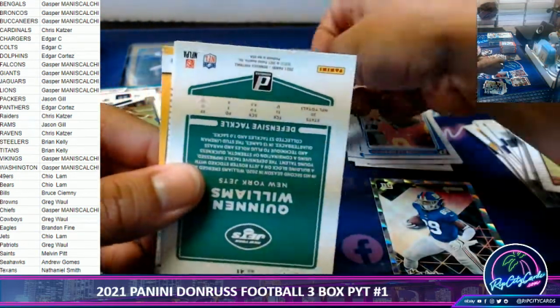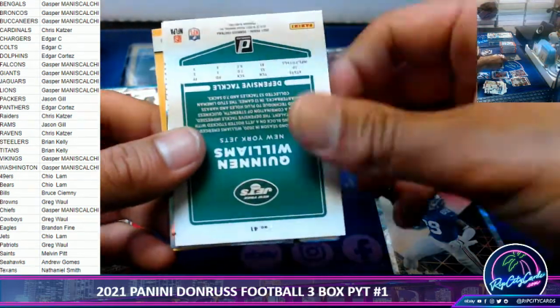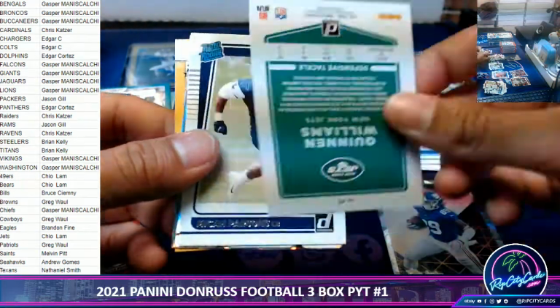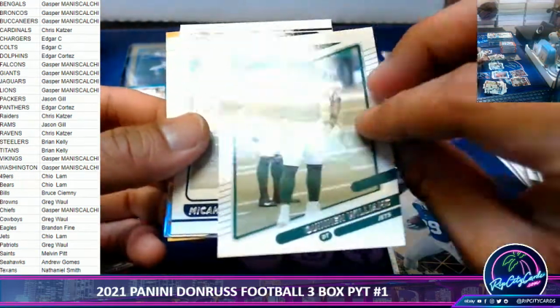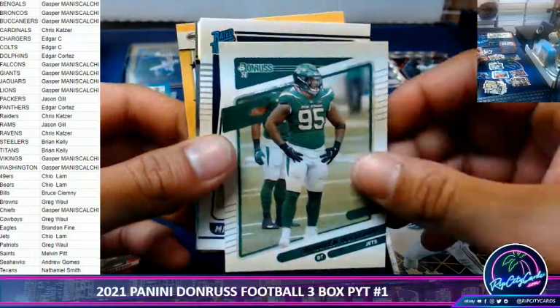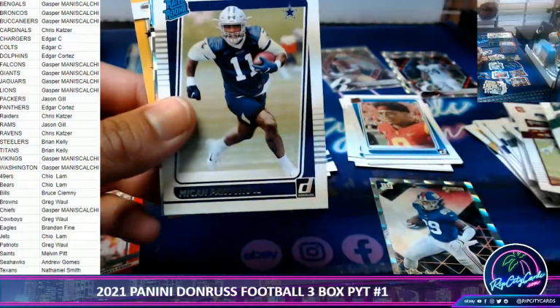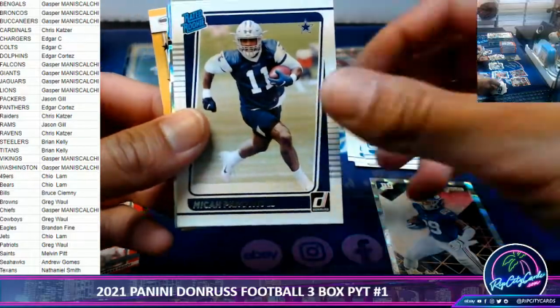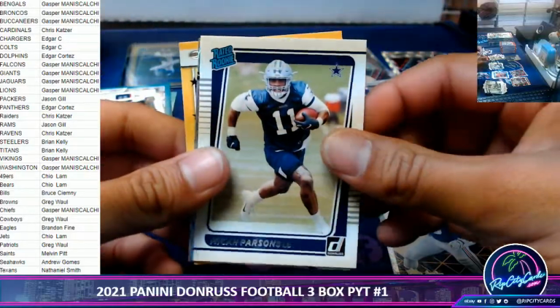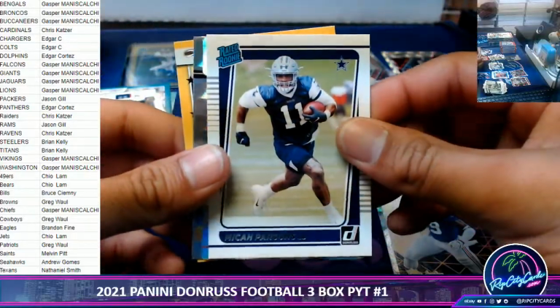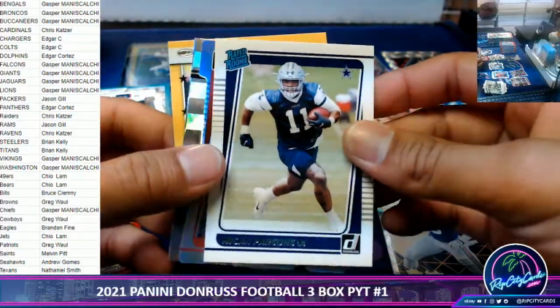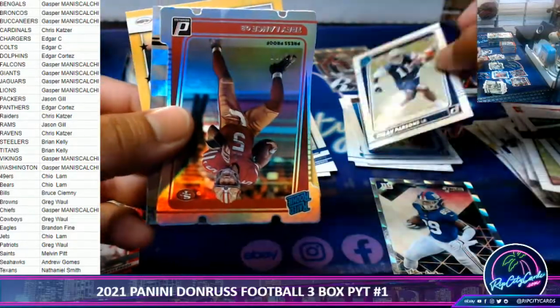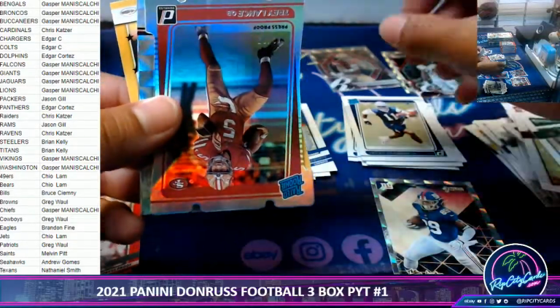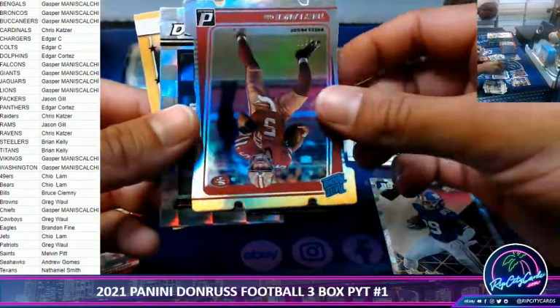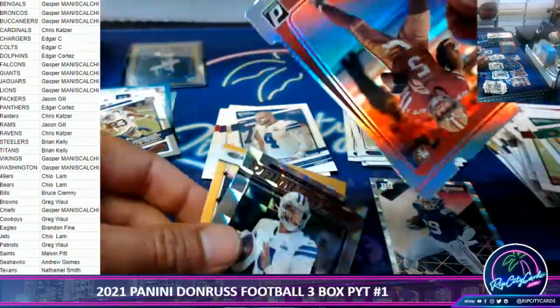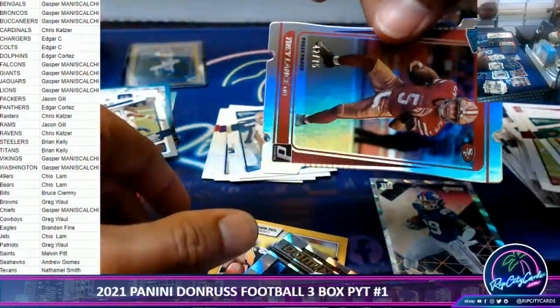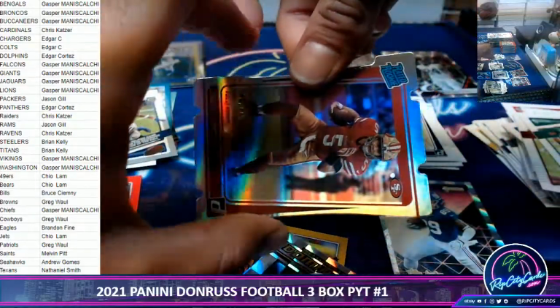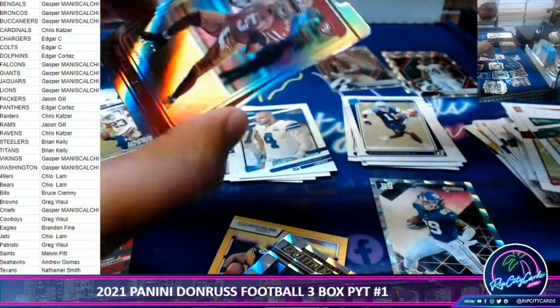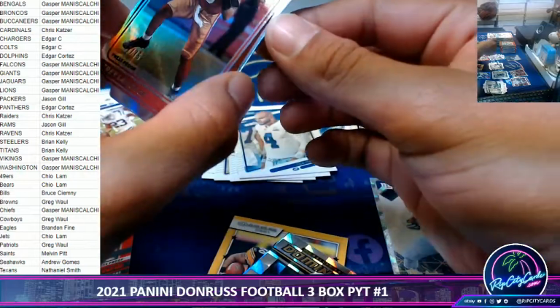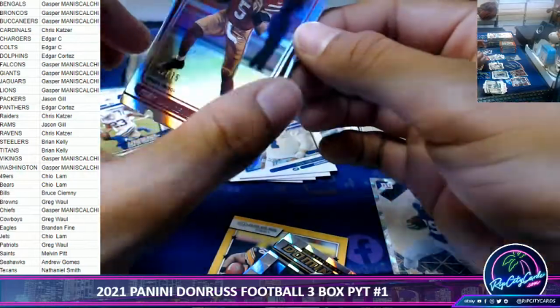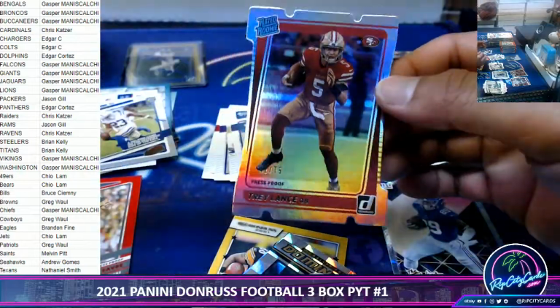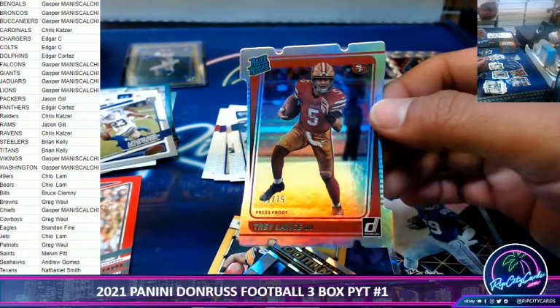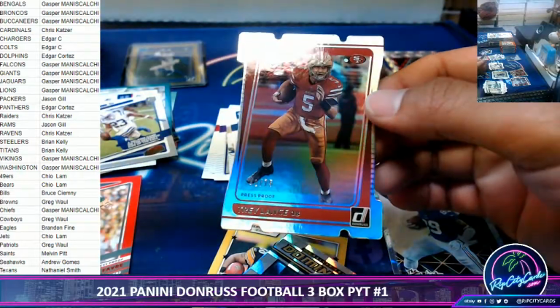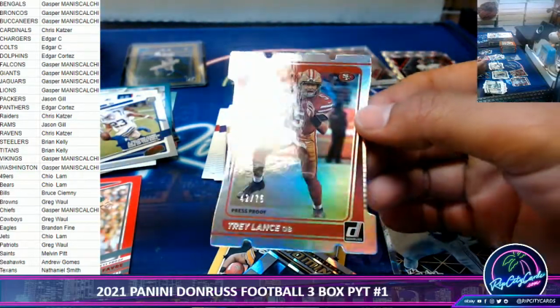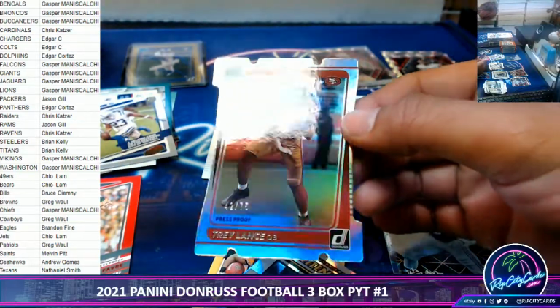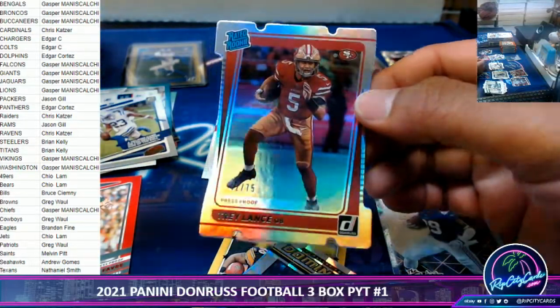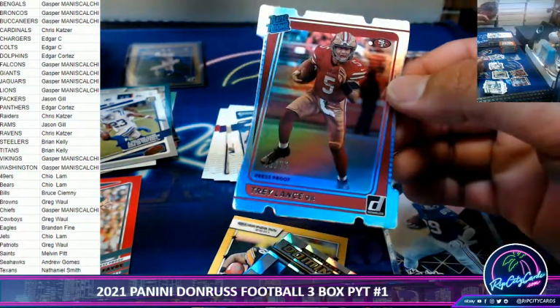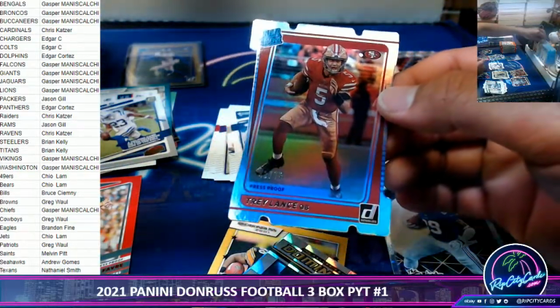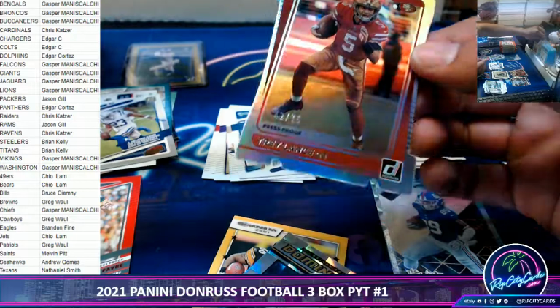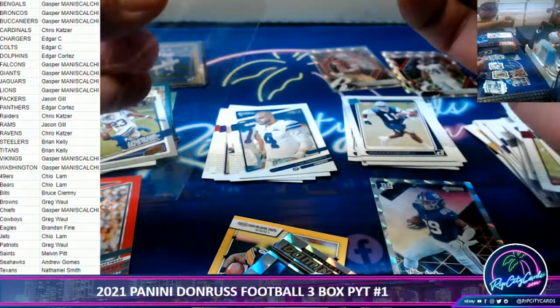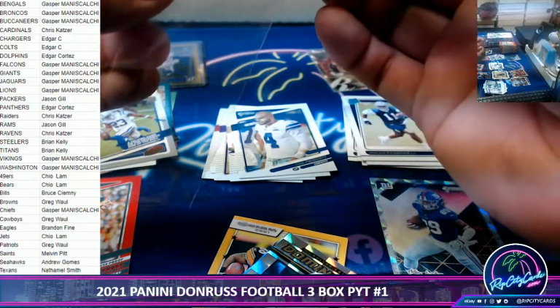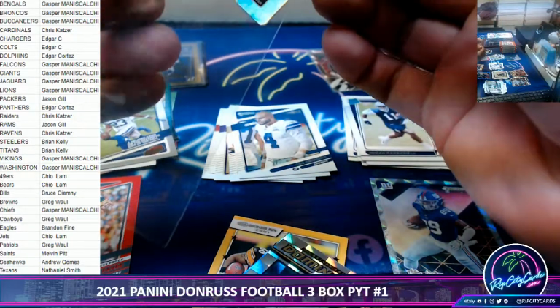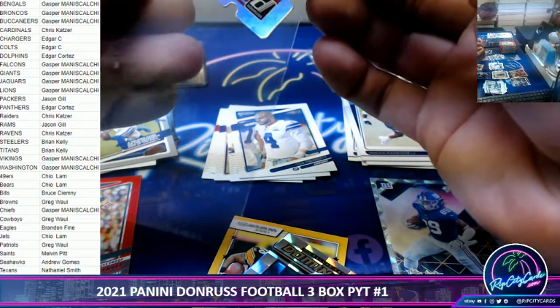A Dak variation, Micah Parsons, and a very nice Trey Lance out of 75 die-cut. Very, very nice.